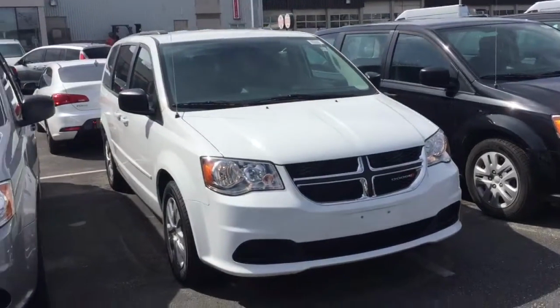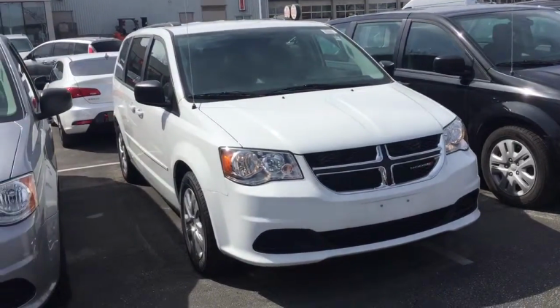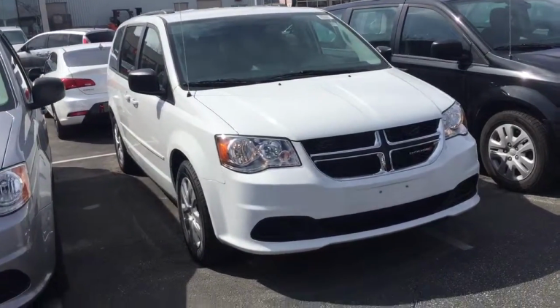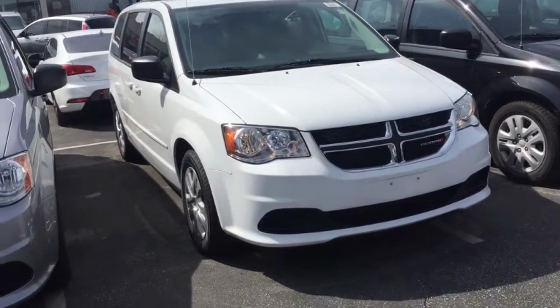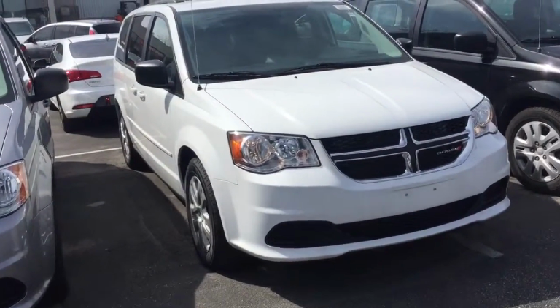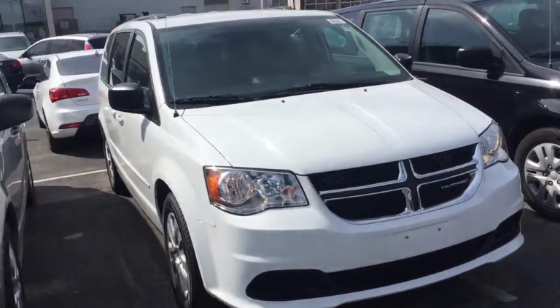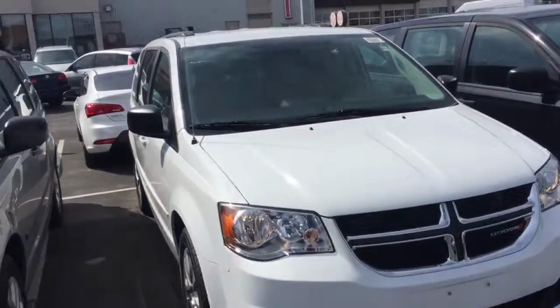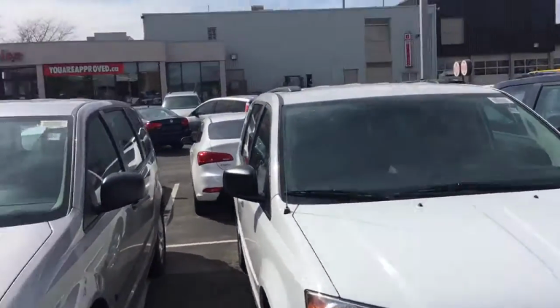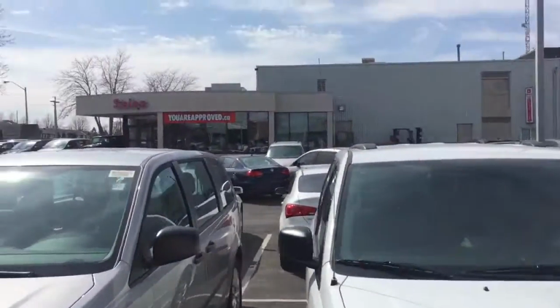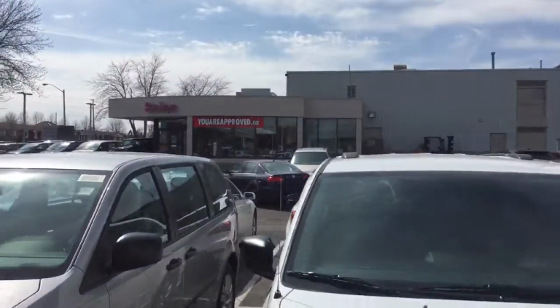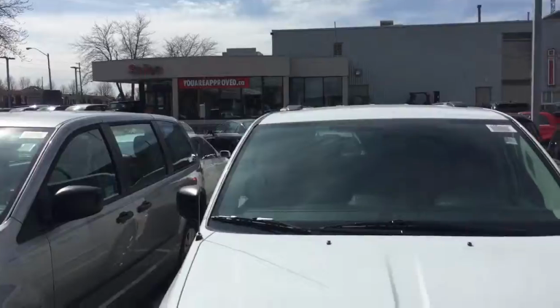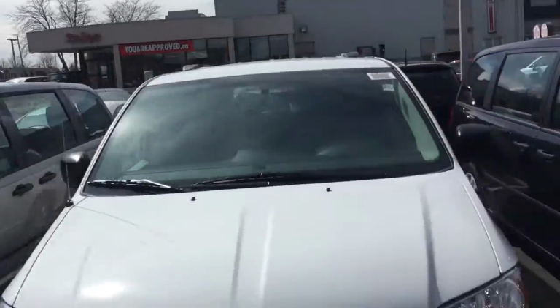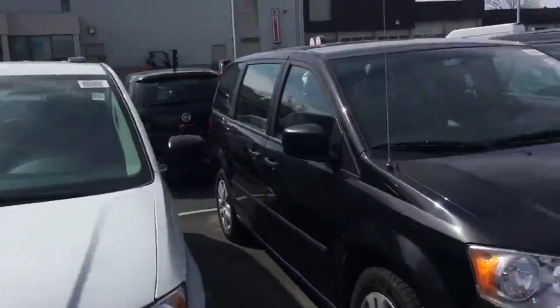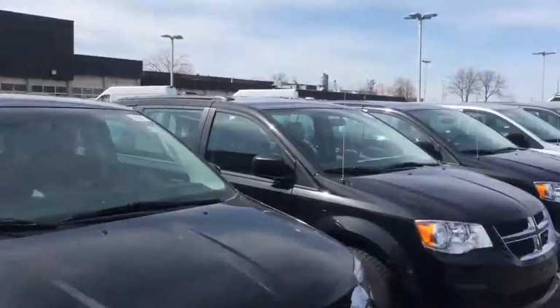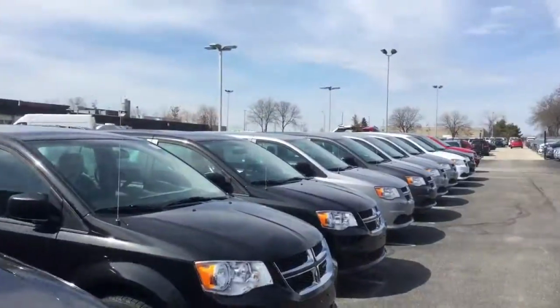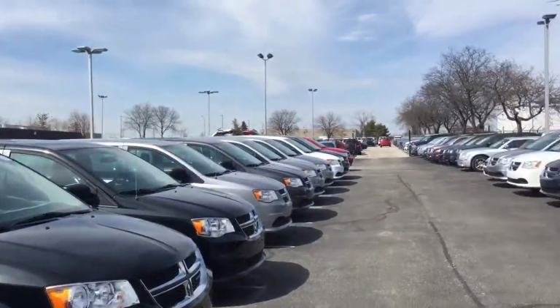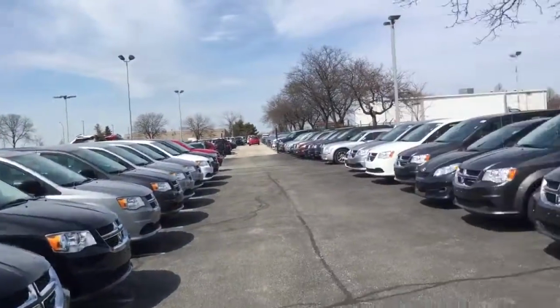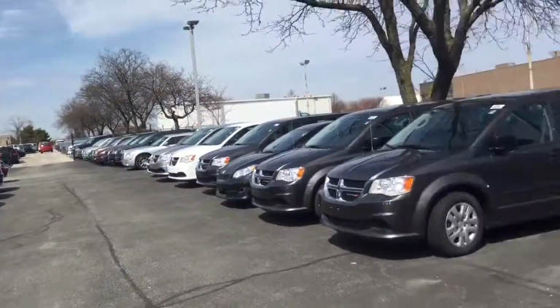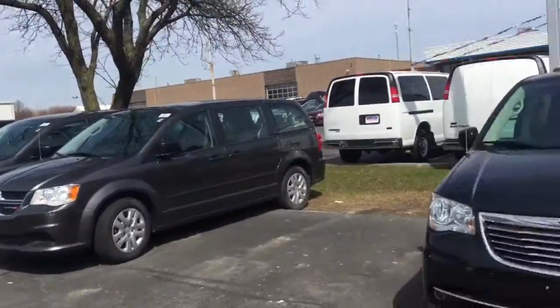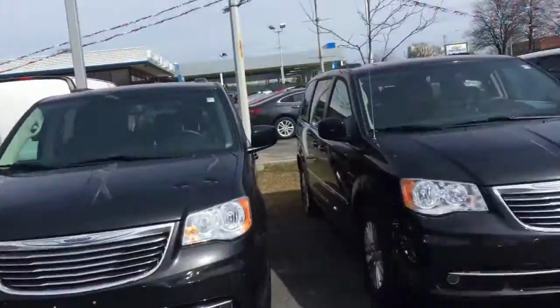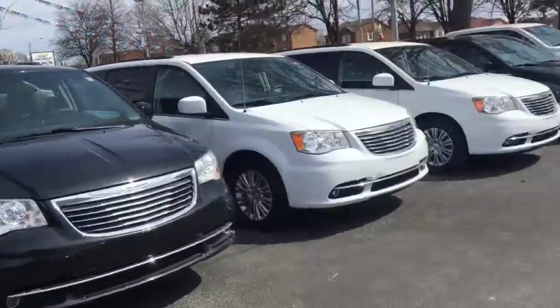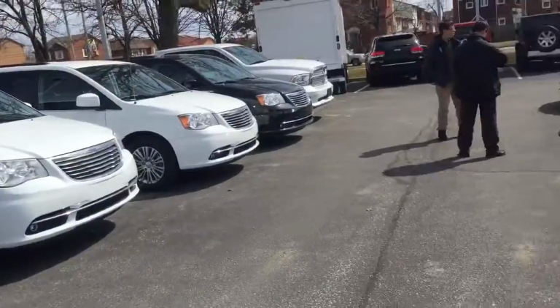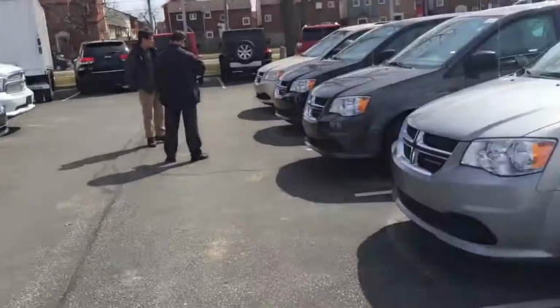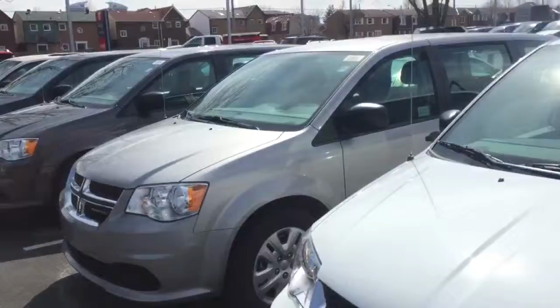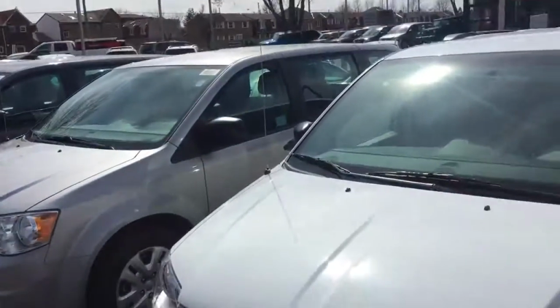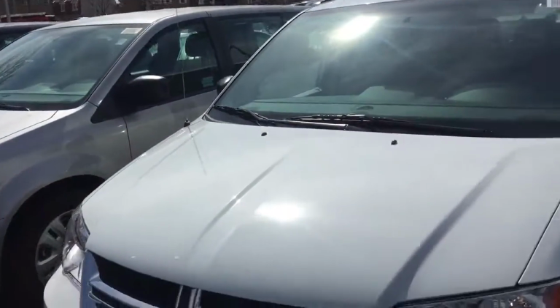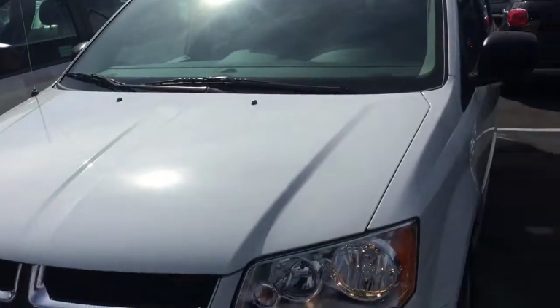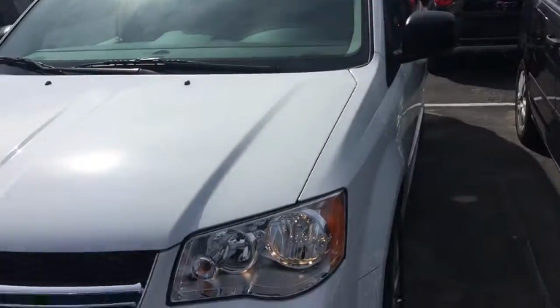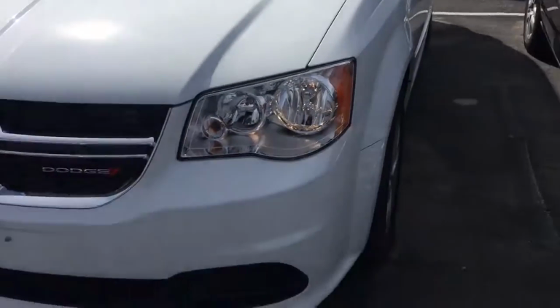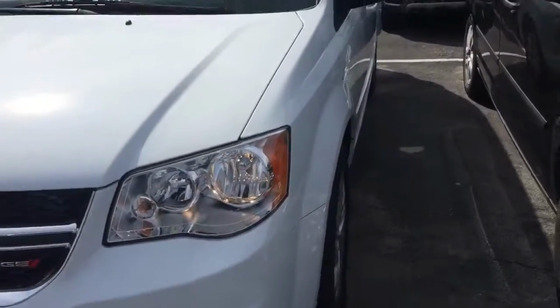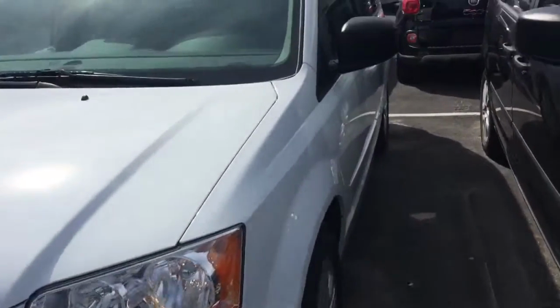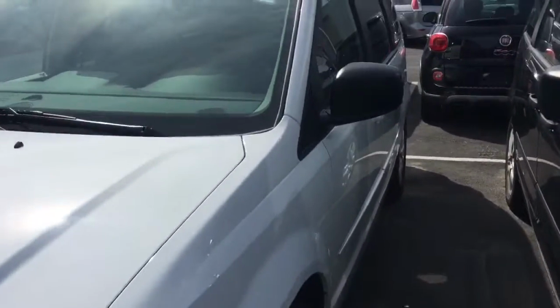Hi Yvette, this is the van that I wanted to show you. I'm Bill Klassen and this is Scarborough Town Dodge. We've got a long lineup of vans here — a couple of rows of them — but this is the one that I thought would serve you best.